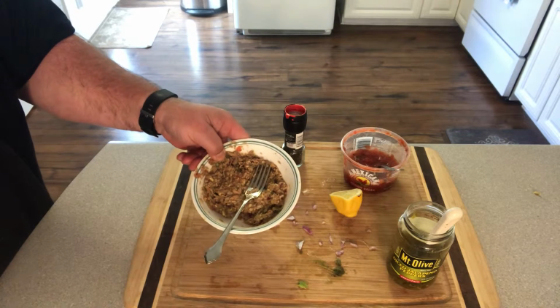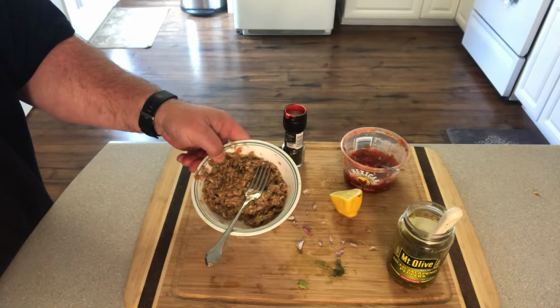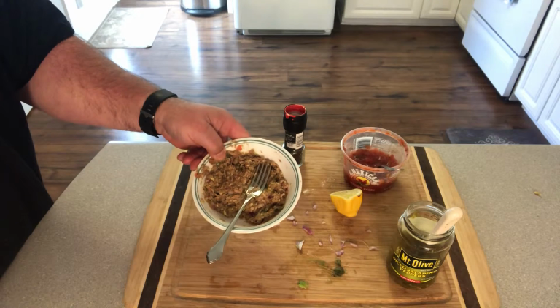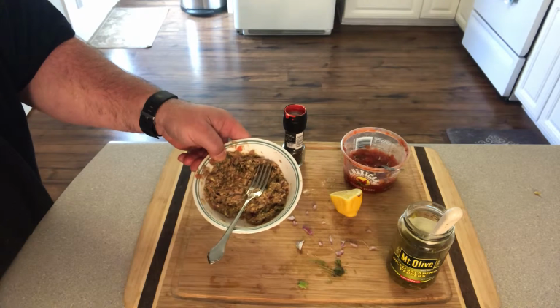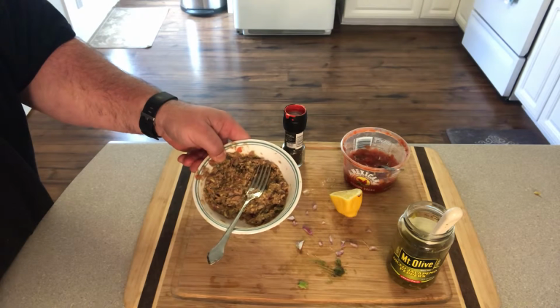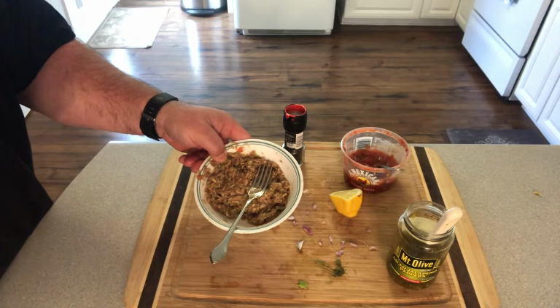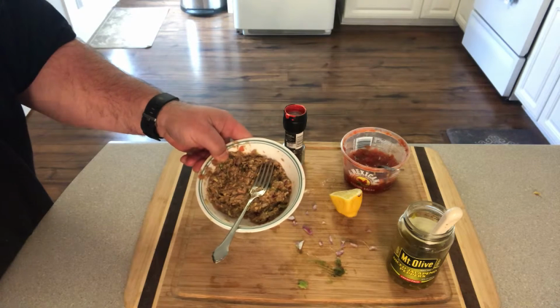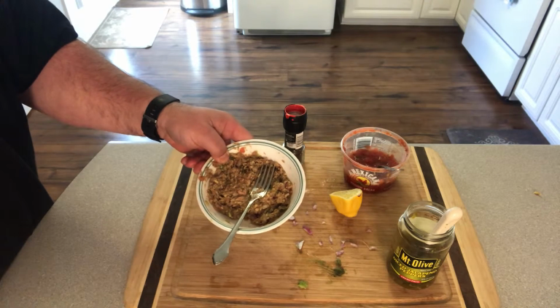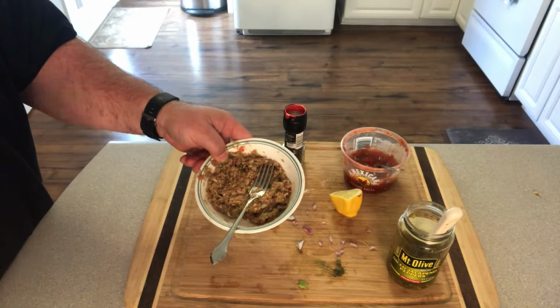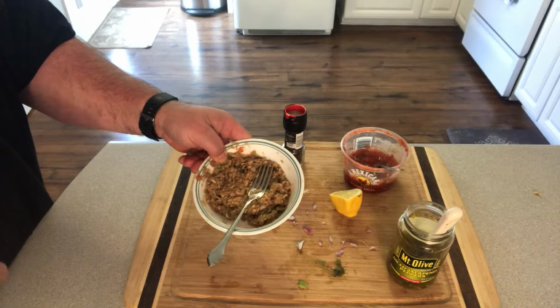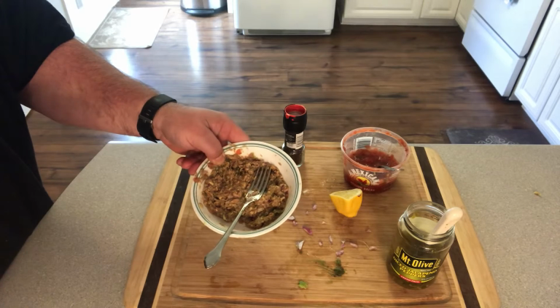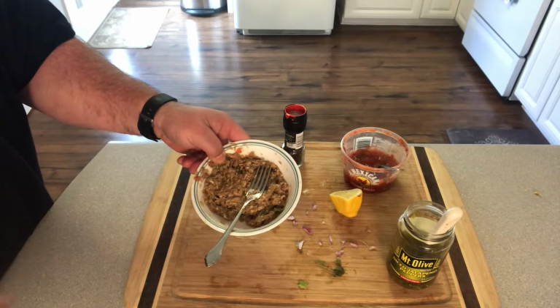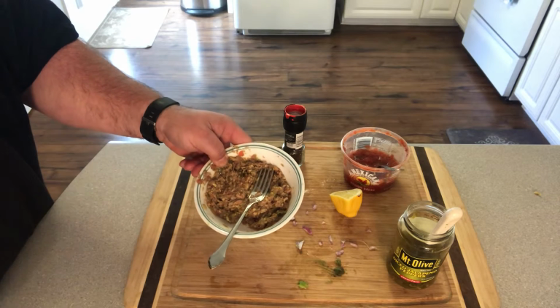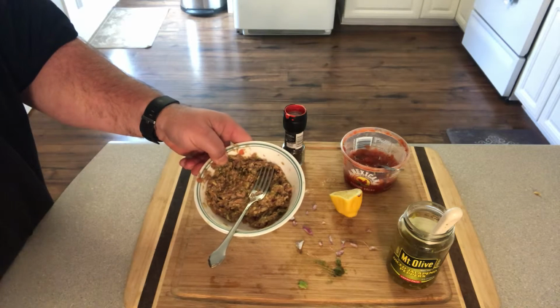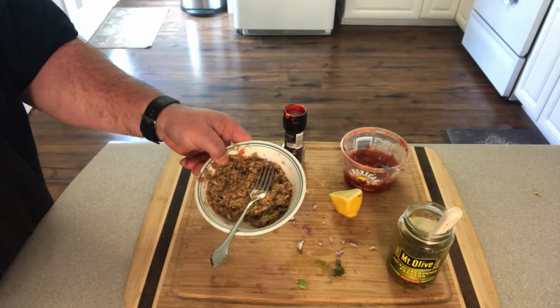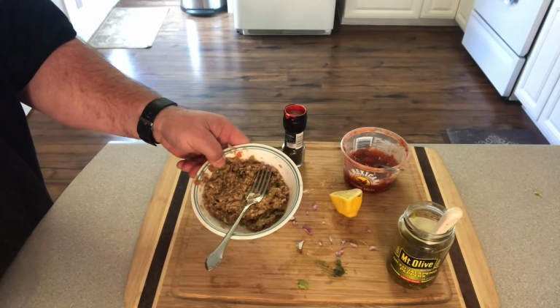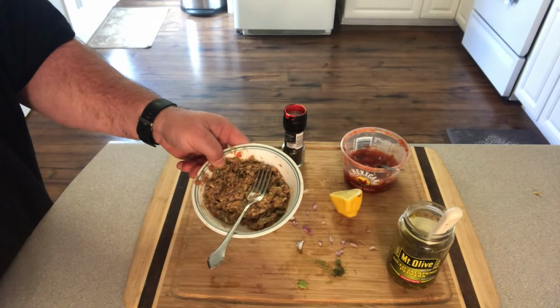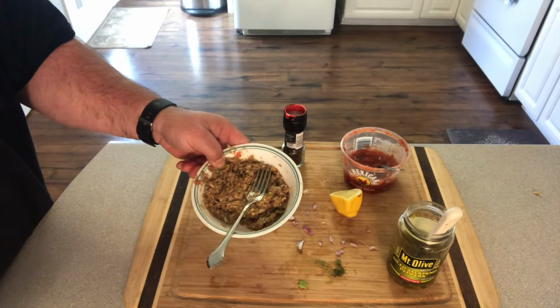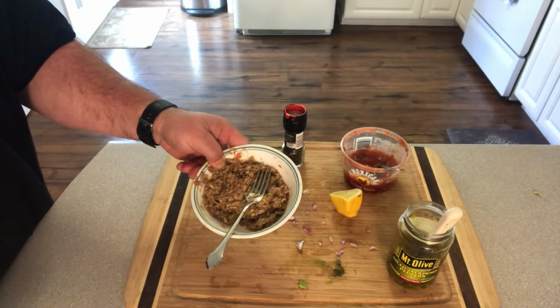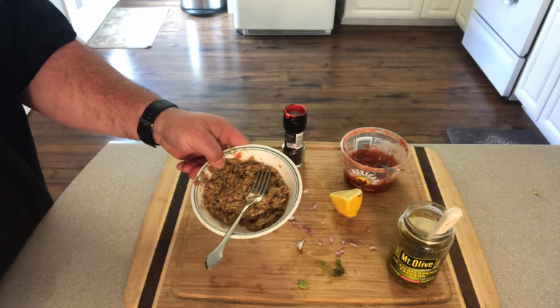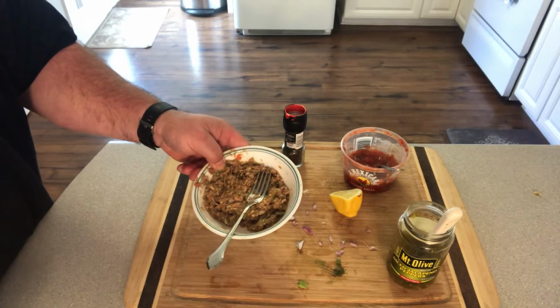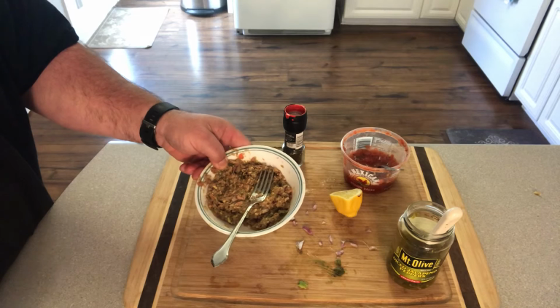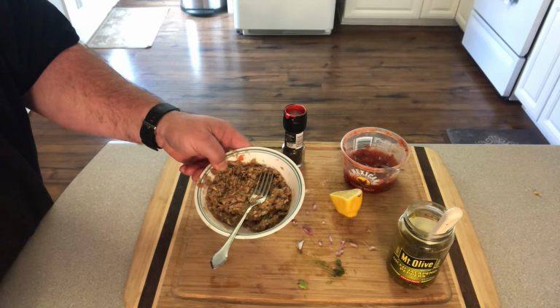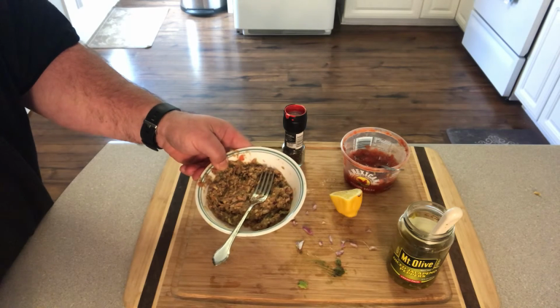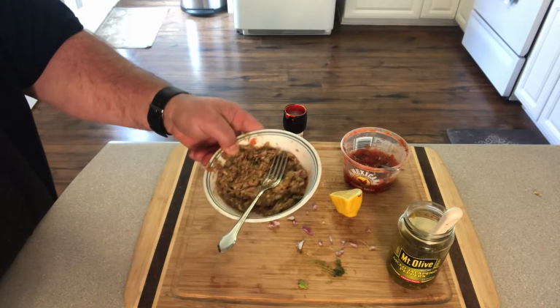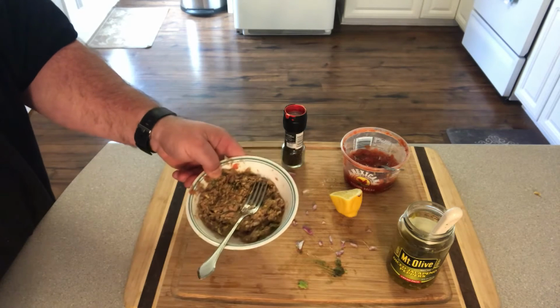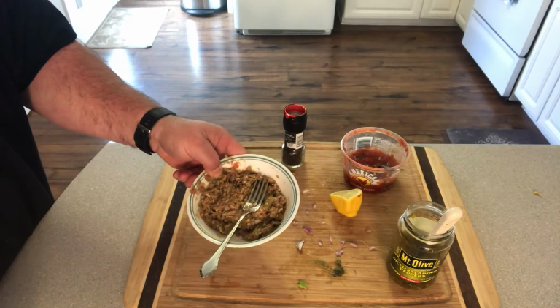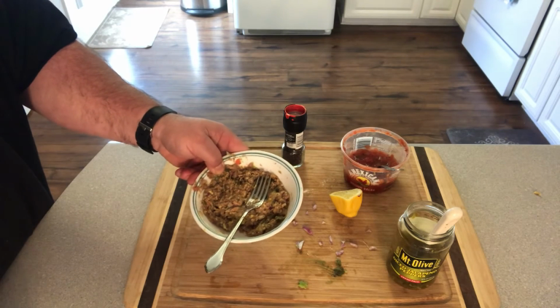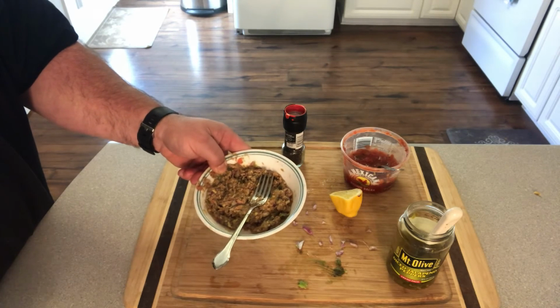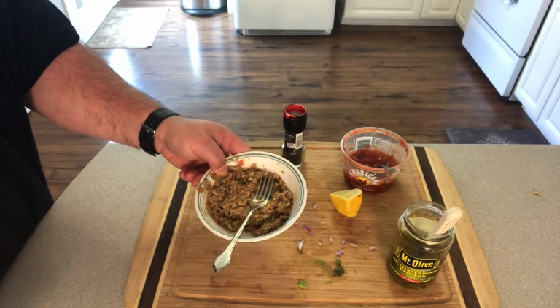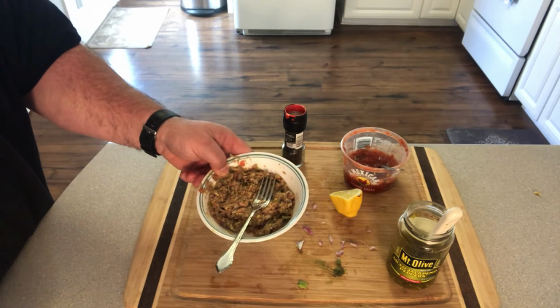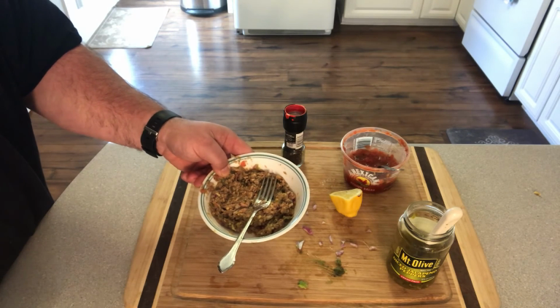Hope you guys enjoy! If you taste this and you like it, please comment below — and if you don't like it, let me know that too. I plan on sharing a lot of recipes with you guys, but this is one of my favorites, so give it a try and let me know what you think.